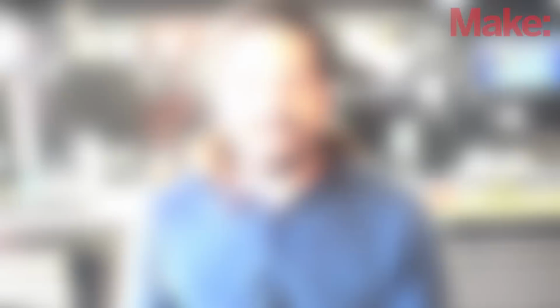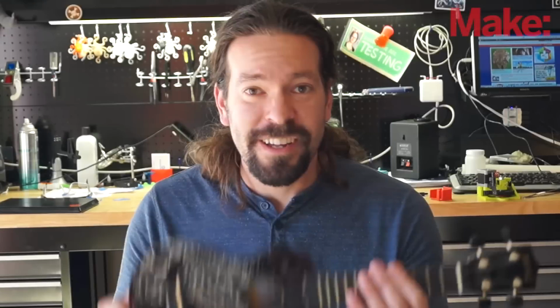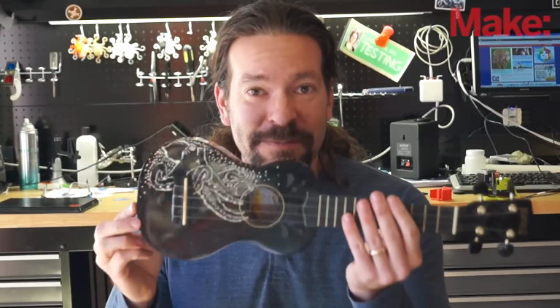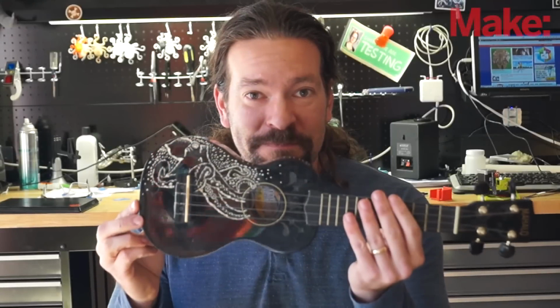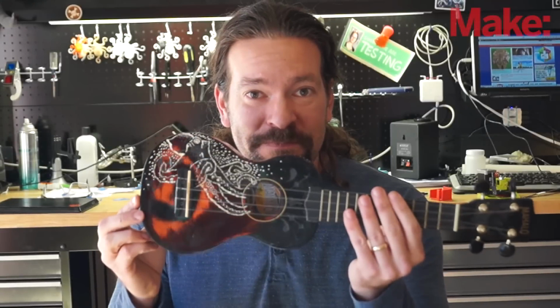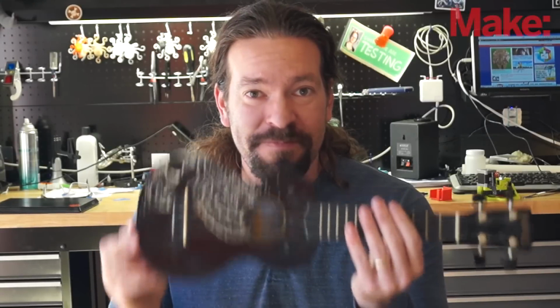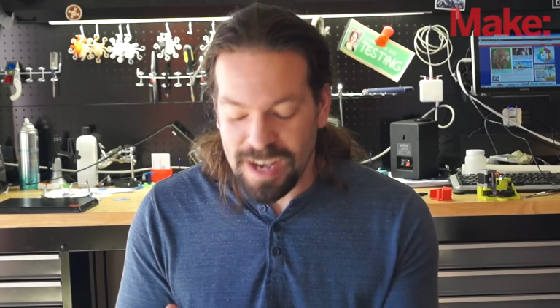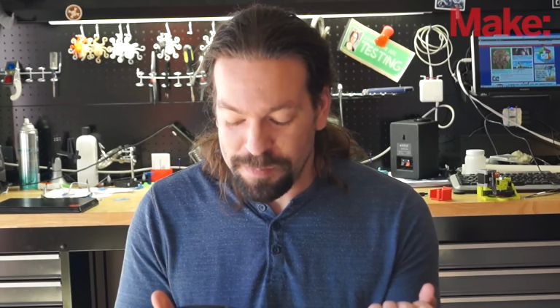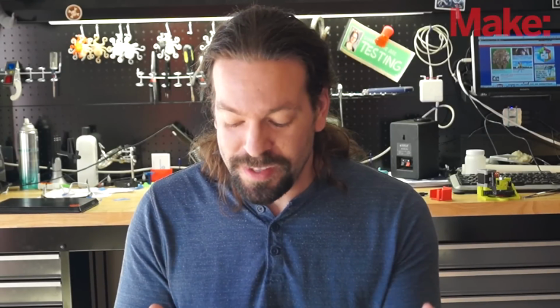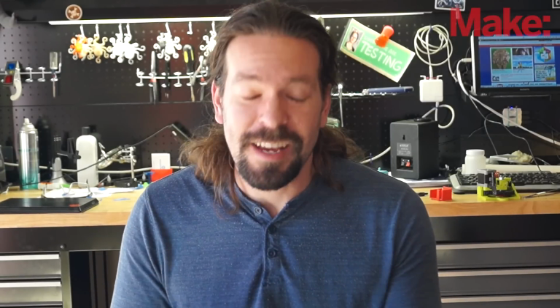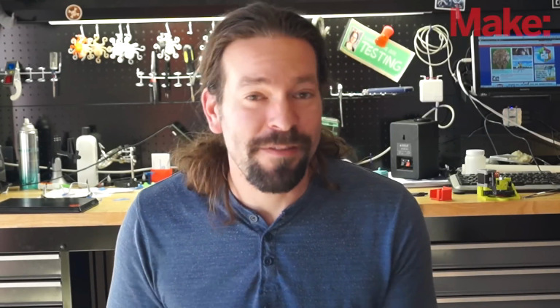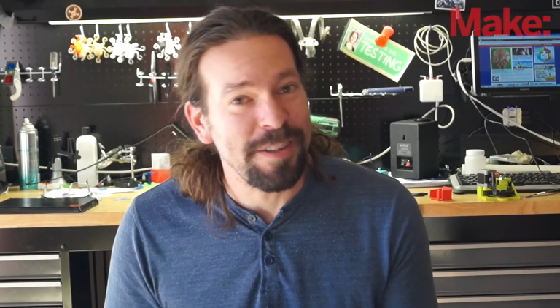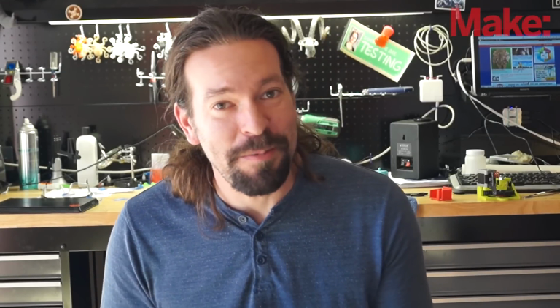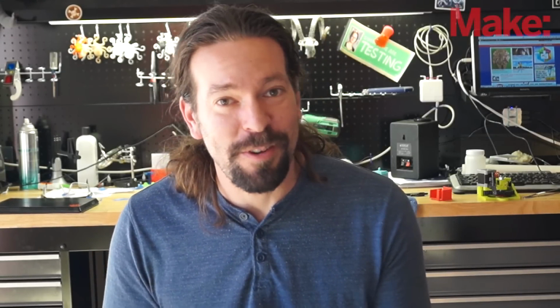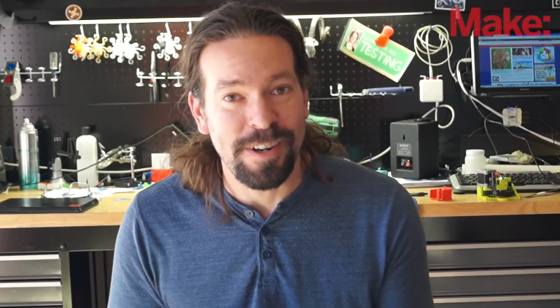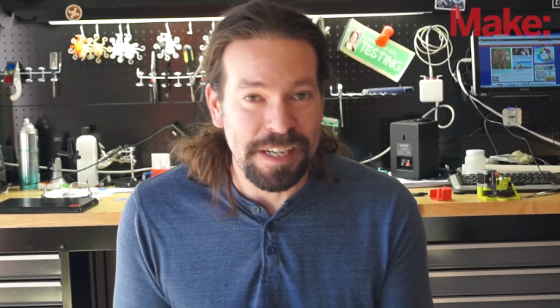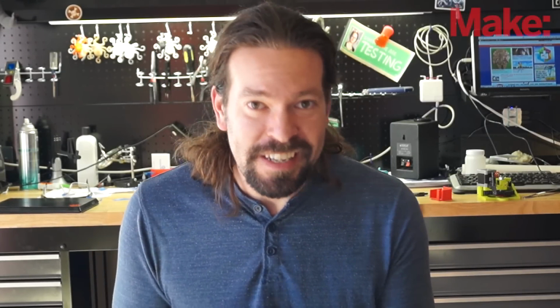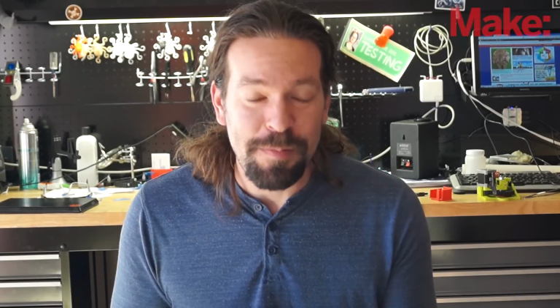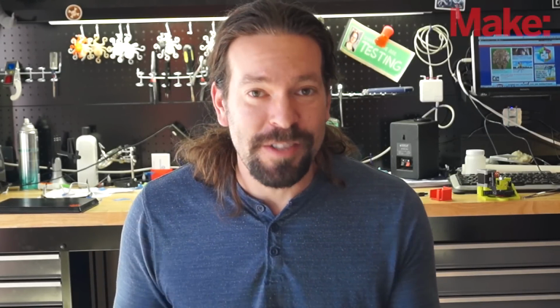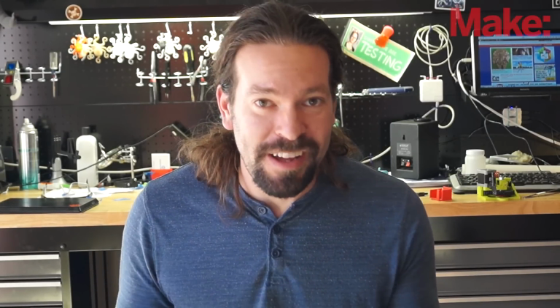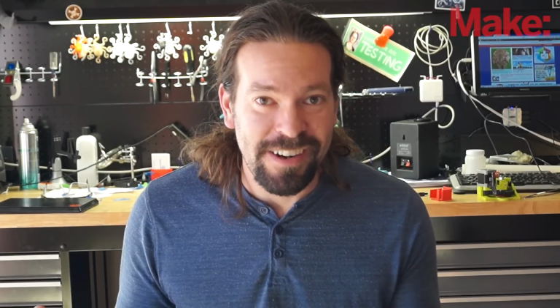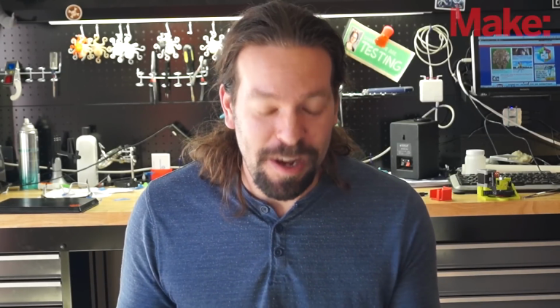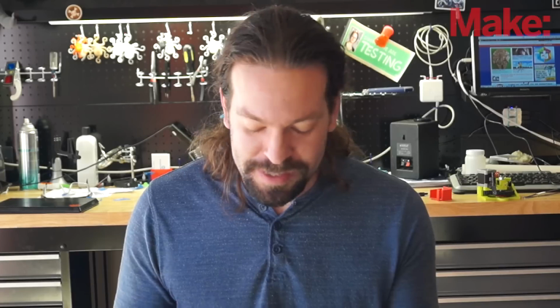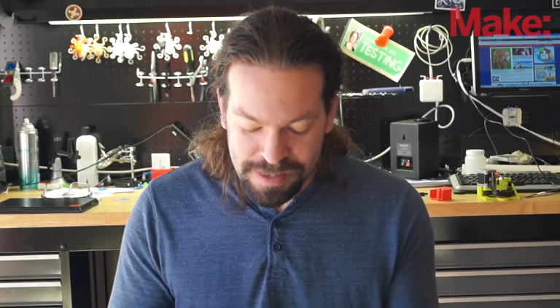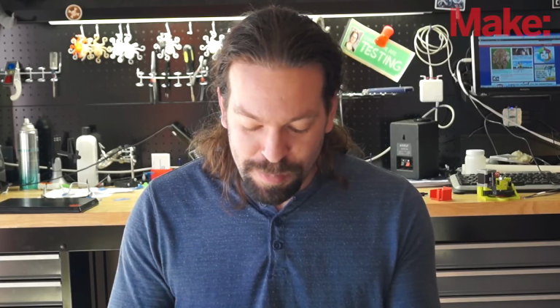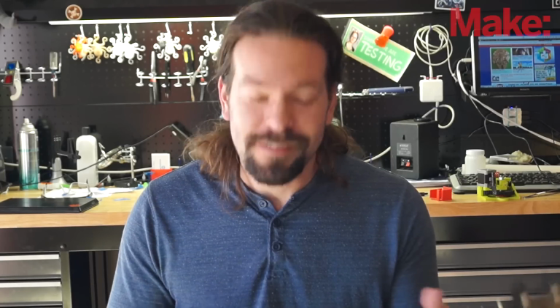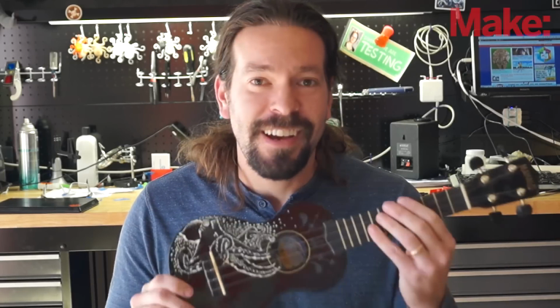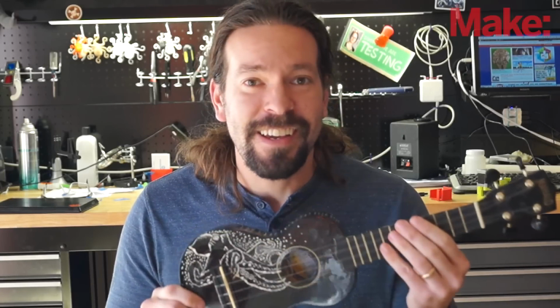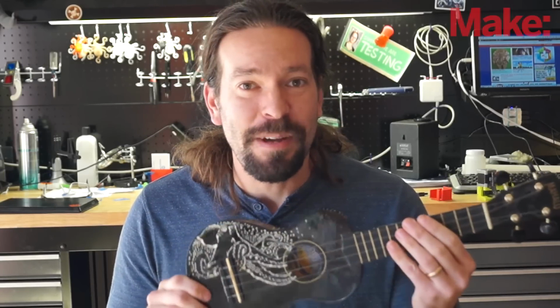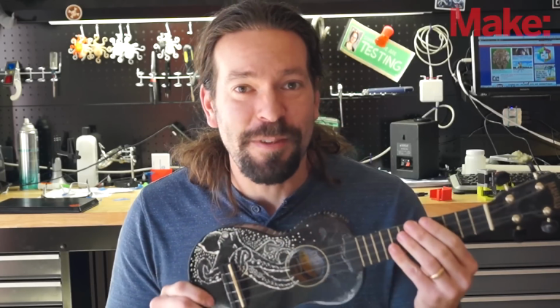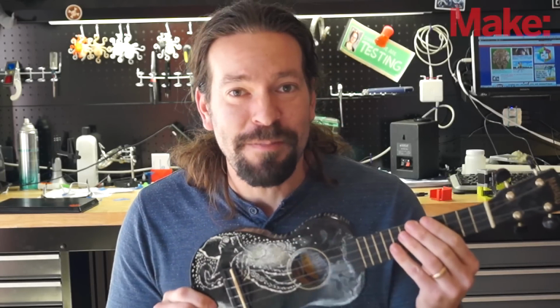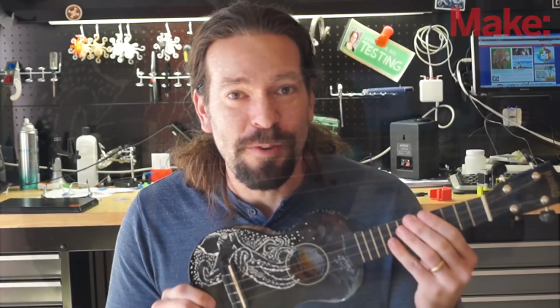So here it is. I'm happy with it. It's not bad for about 20 minutes worth of work. I'm no Jamie Locke or Hank Robinson, but I like it a lot better than what I had before.